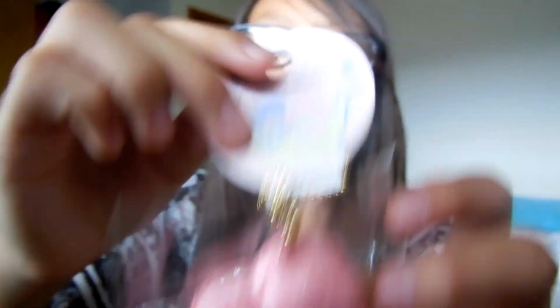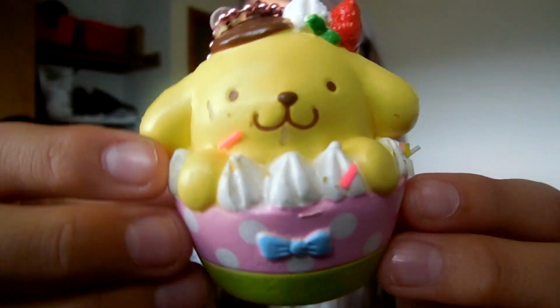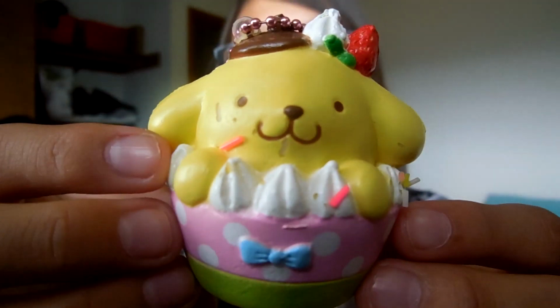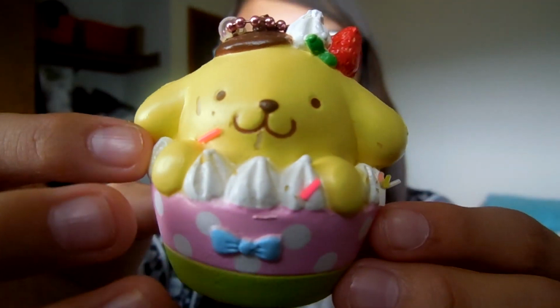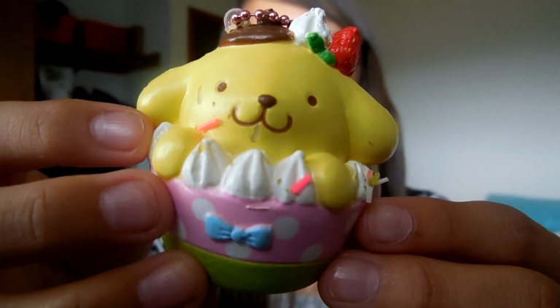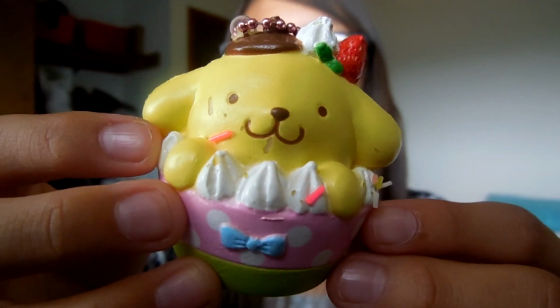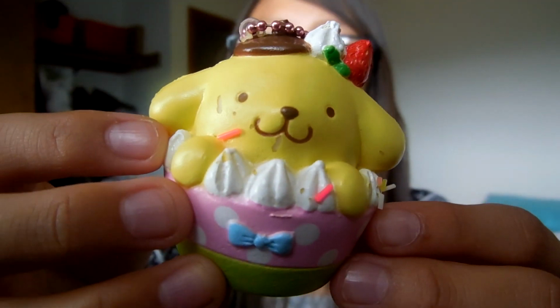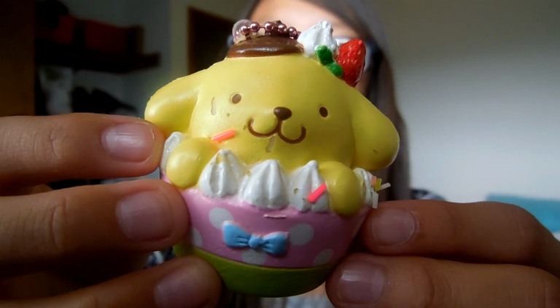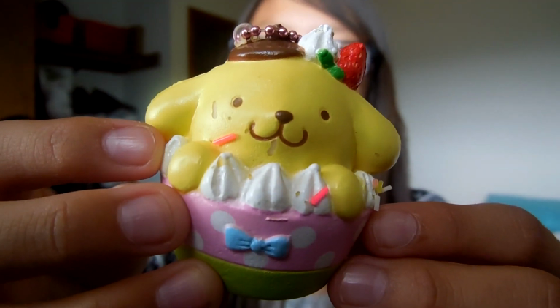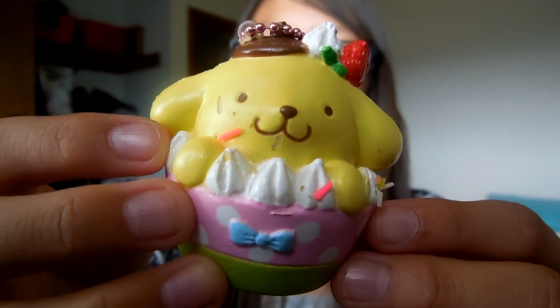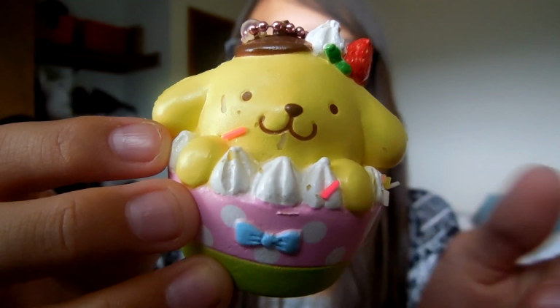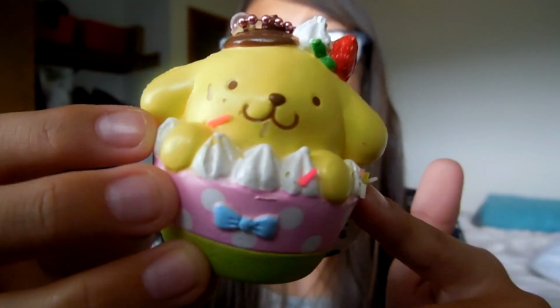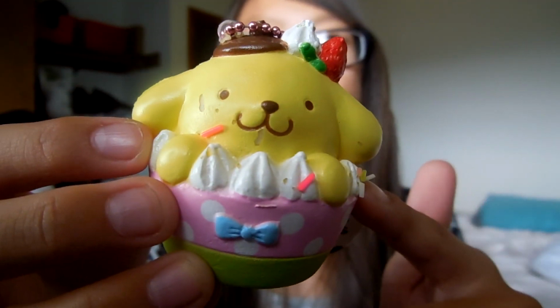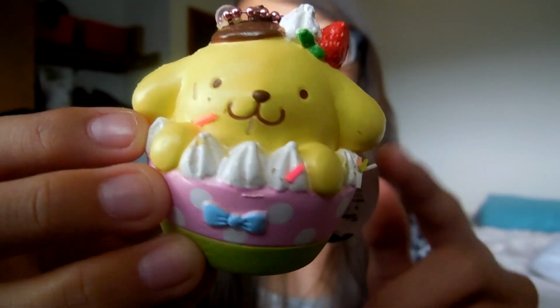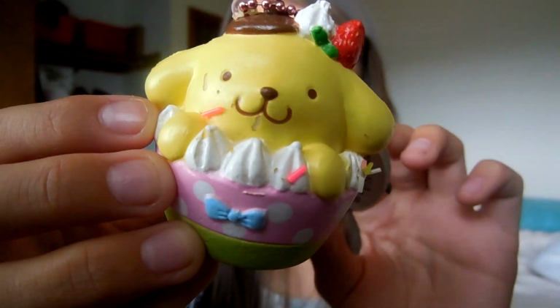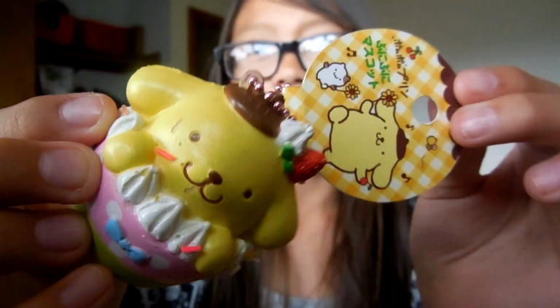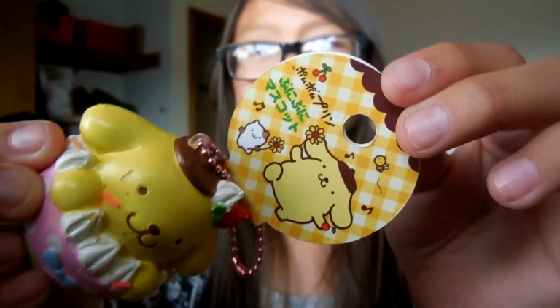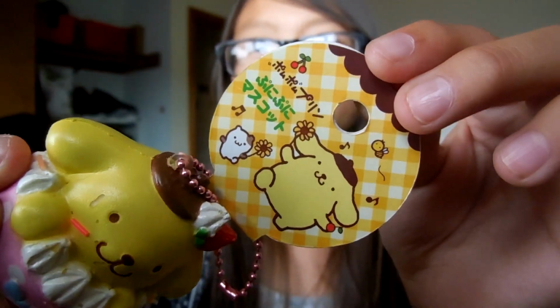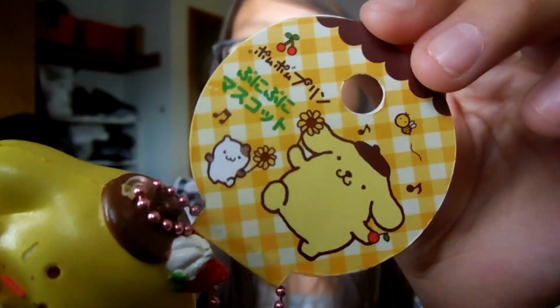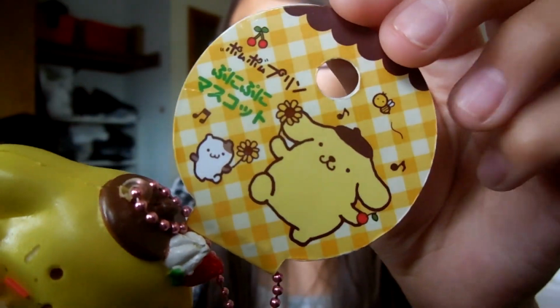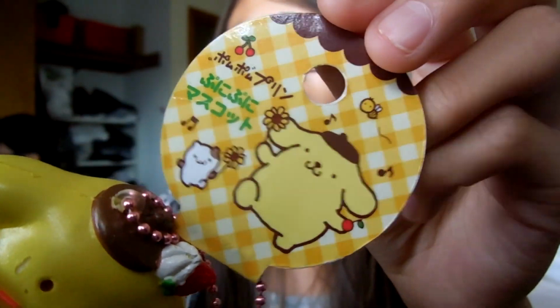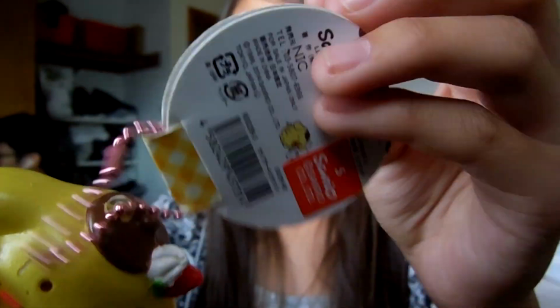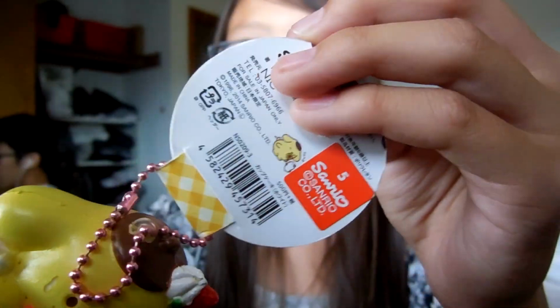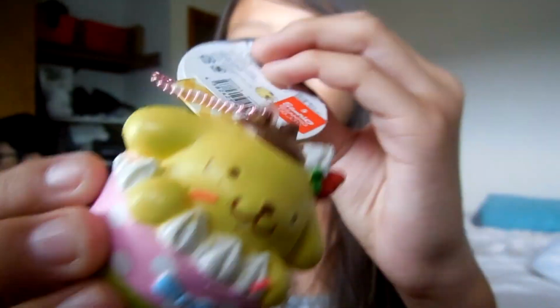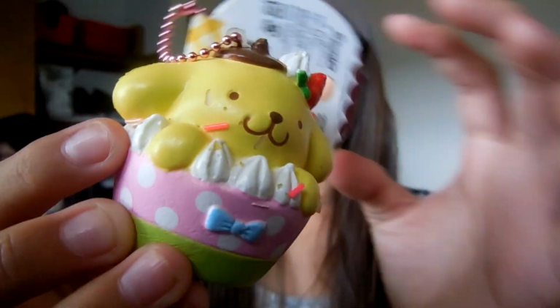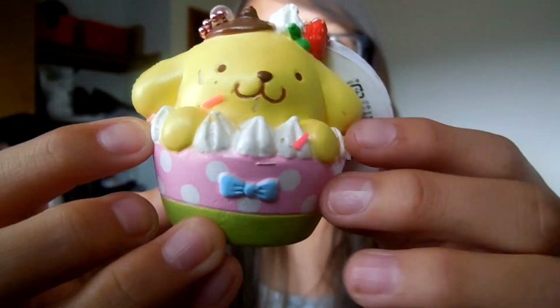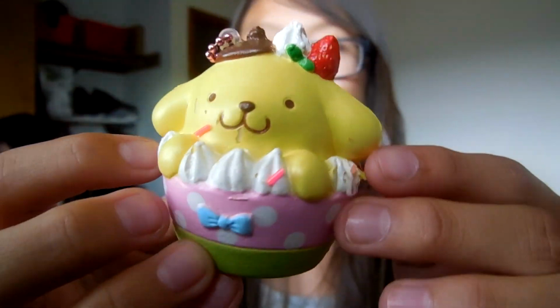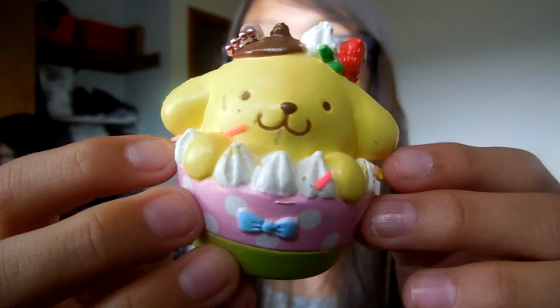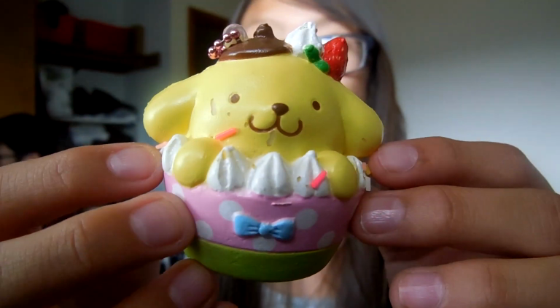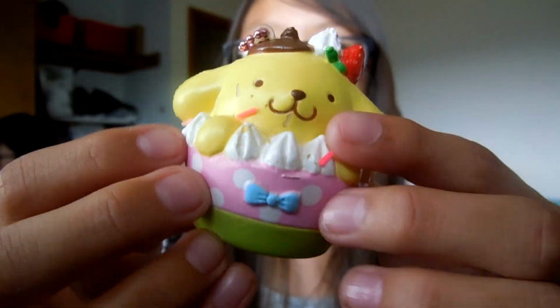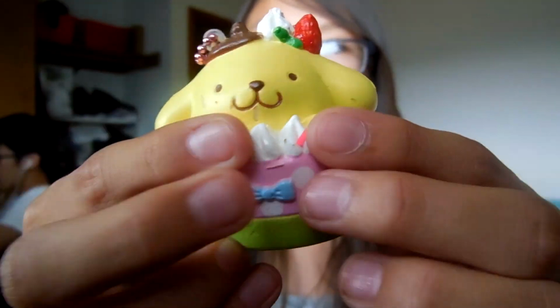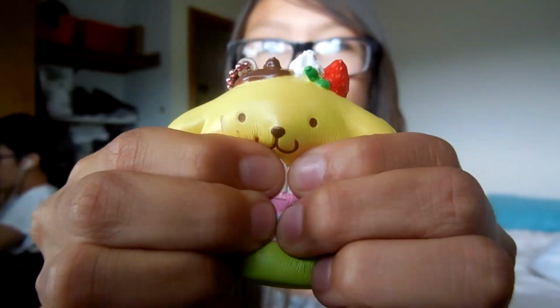This cupcake — I chose the Pom Pom Purin cupcake. I actually don't know if this is a cupcake but it looks like one, so we're just gonna assume it's a cupcake.